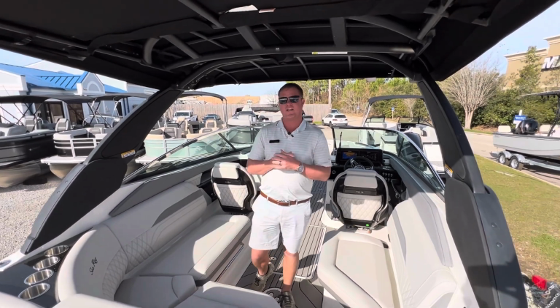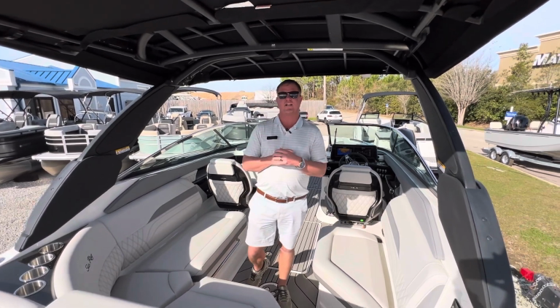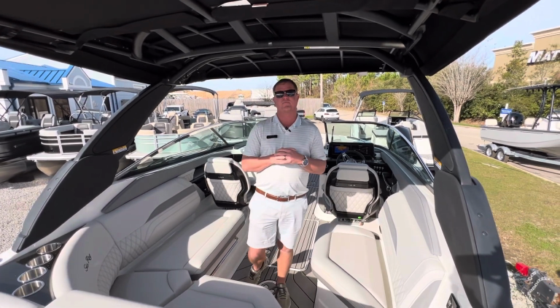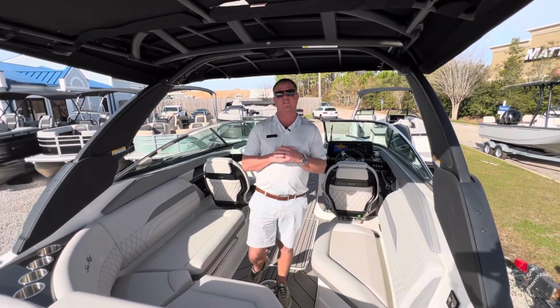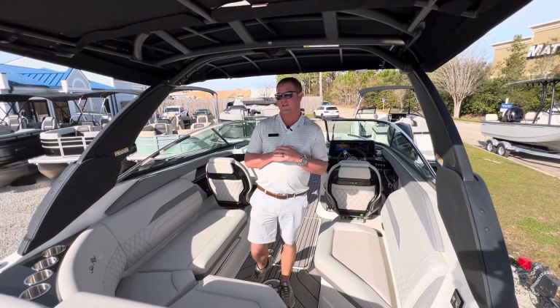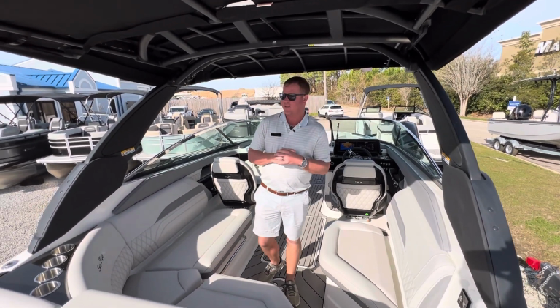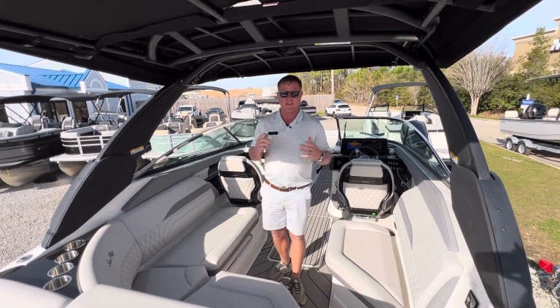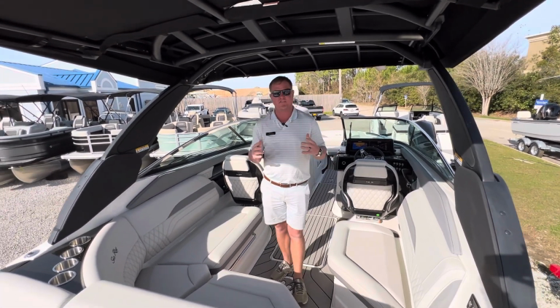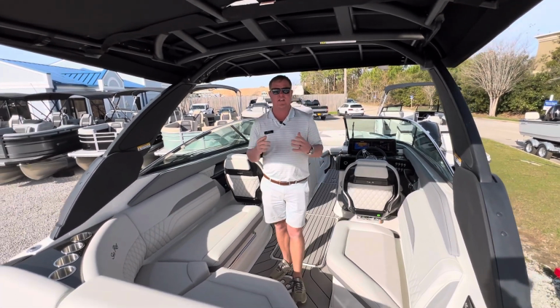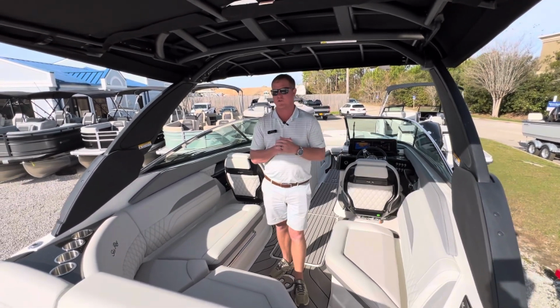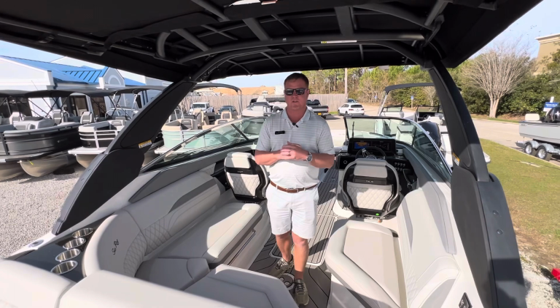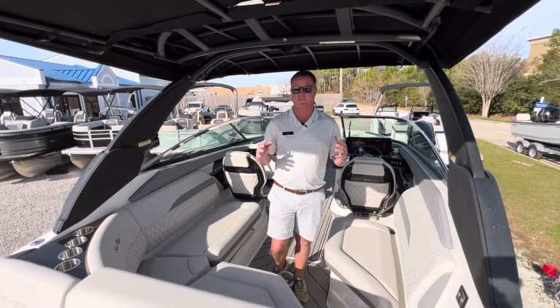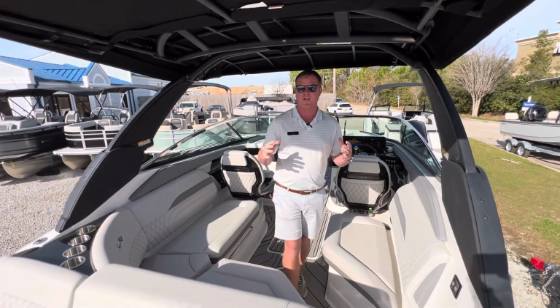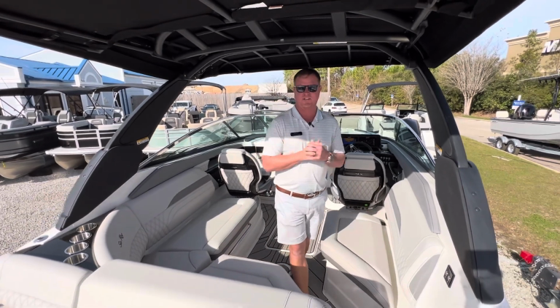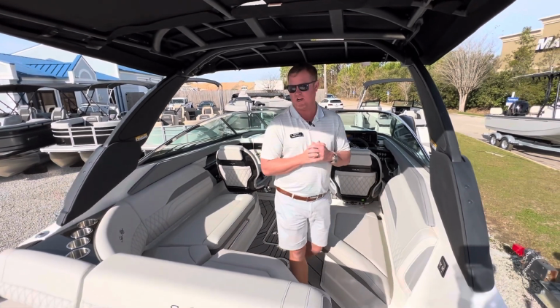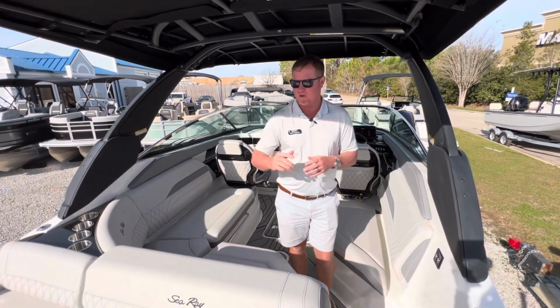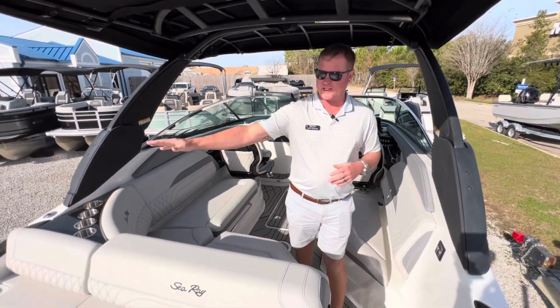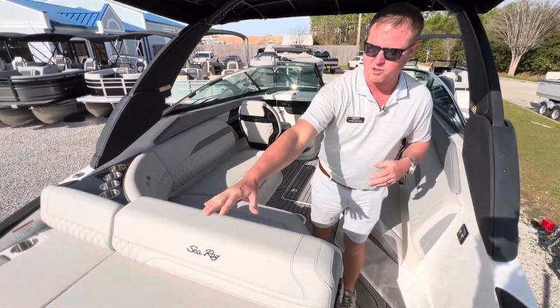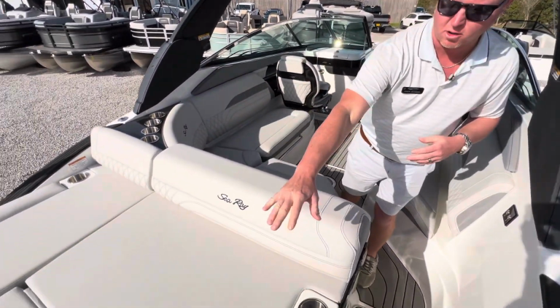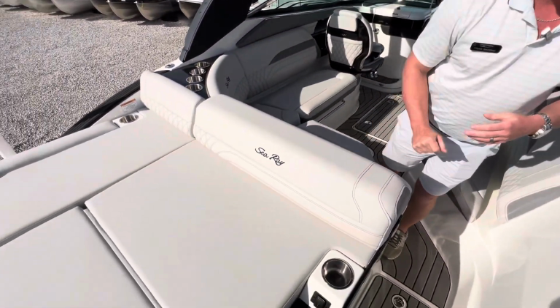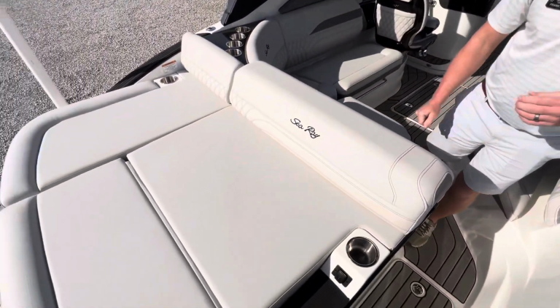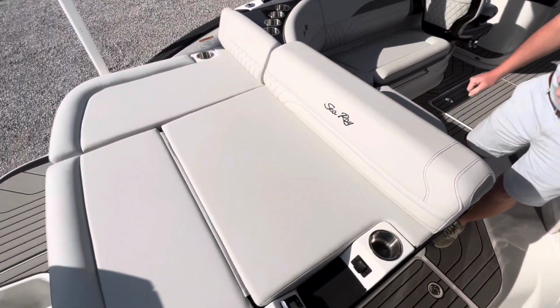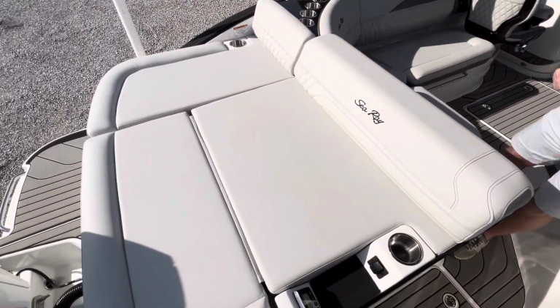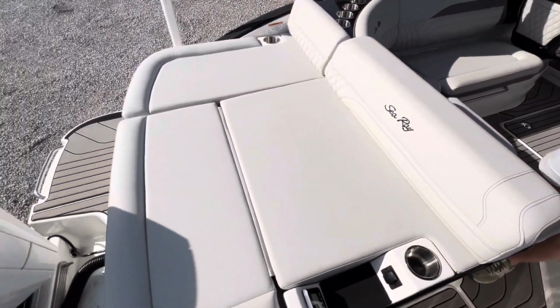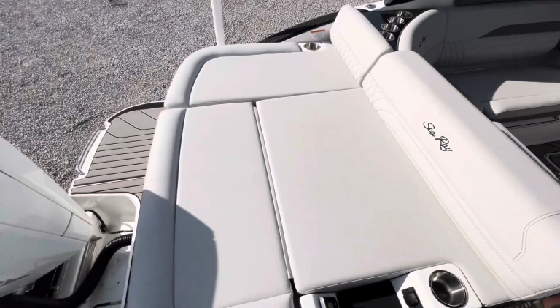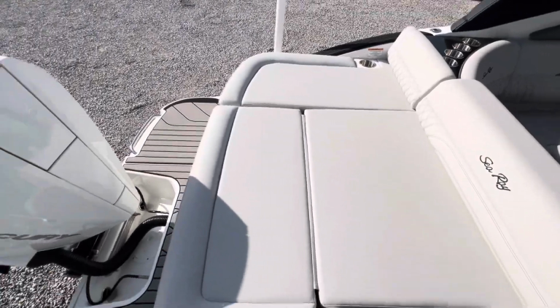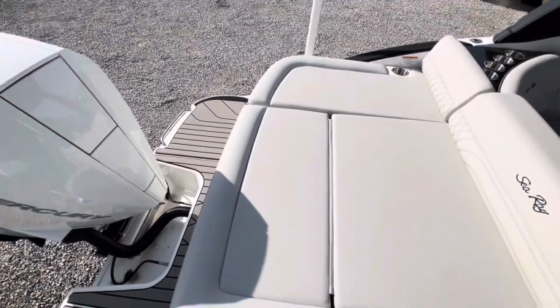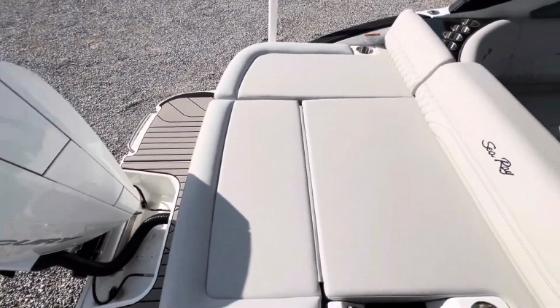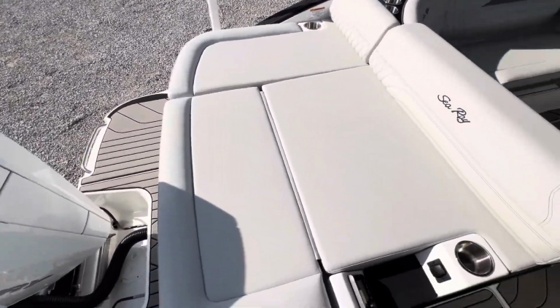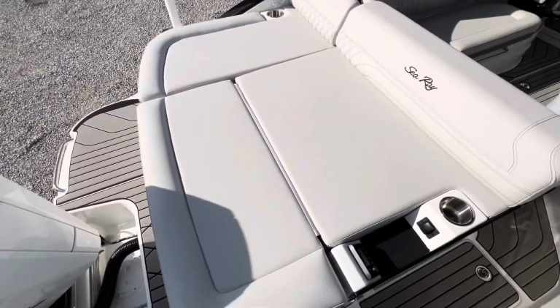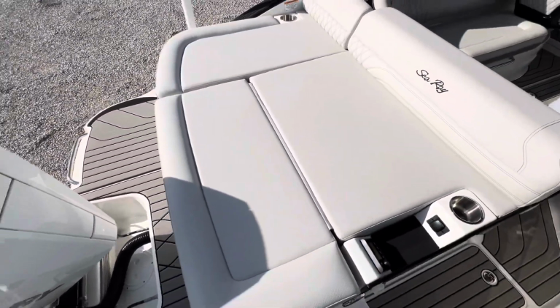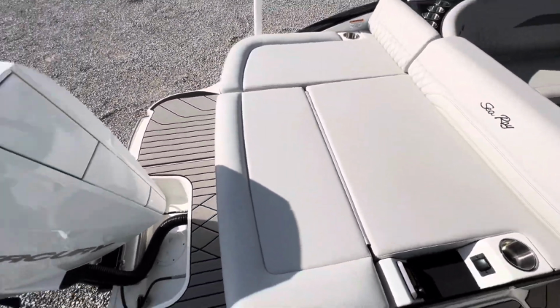The SLX stands for storage because this boat has a ton of it. We've got storage all across the back here. We've got a Fusion head unit on the back, and we've got the Mercury 300 Verado.